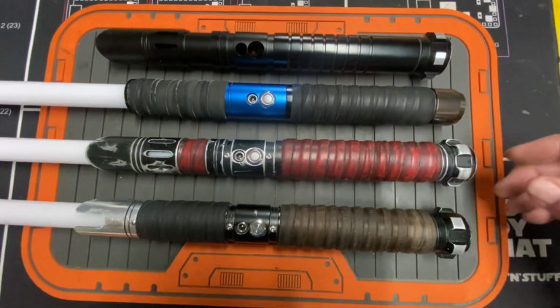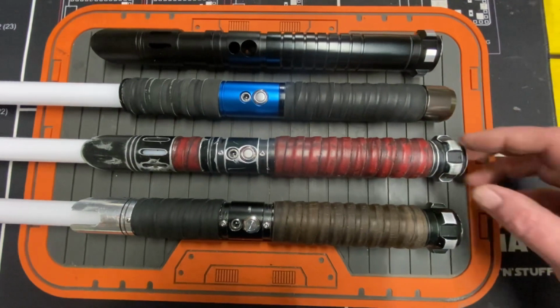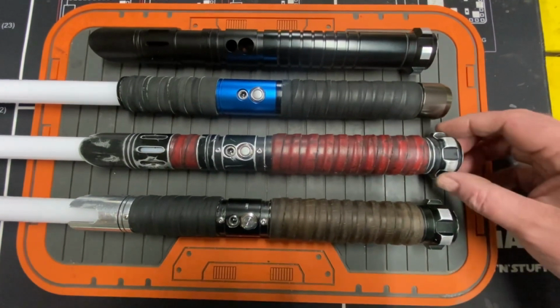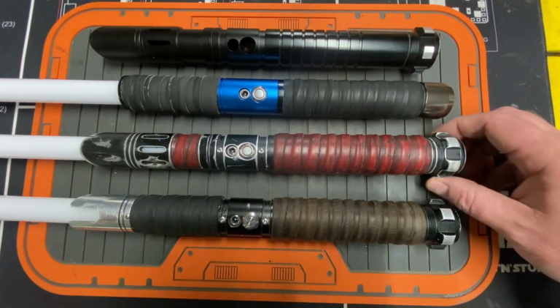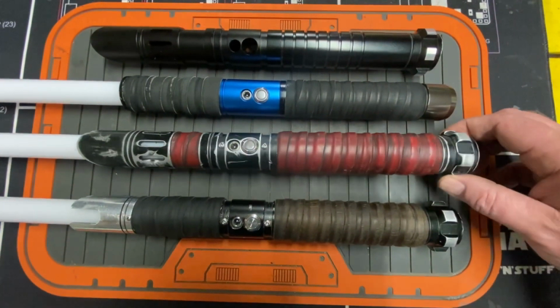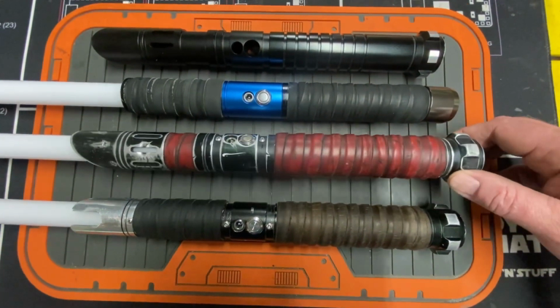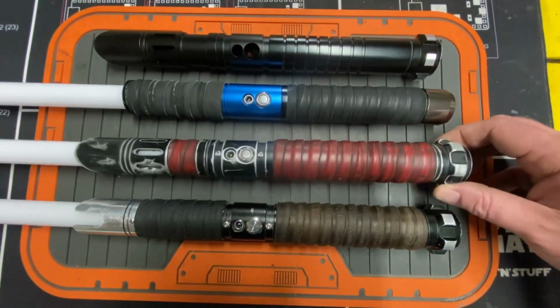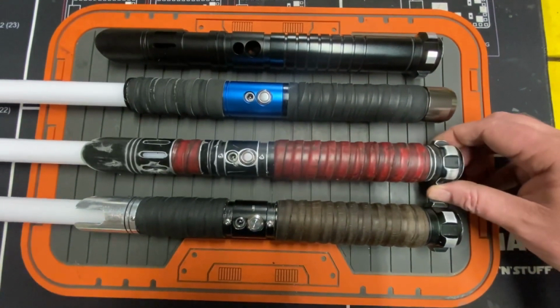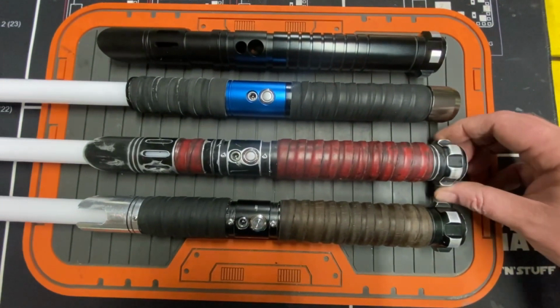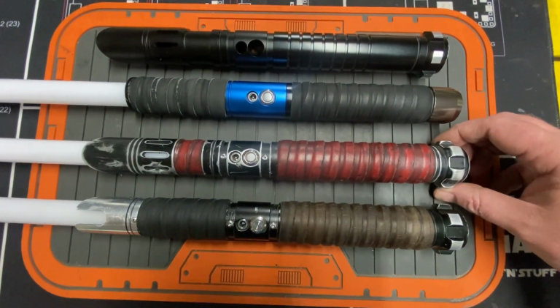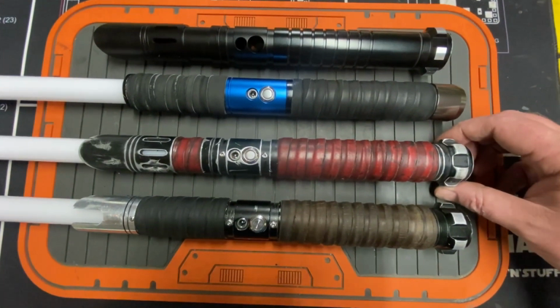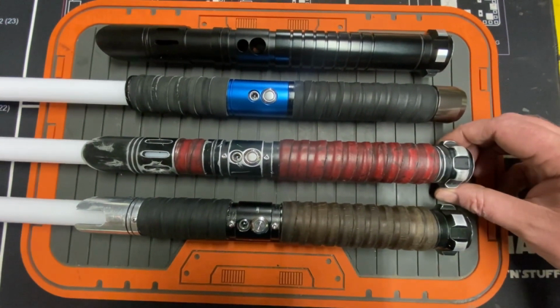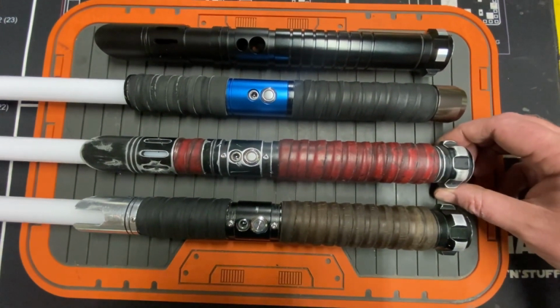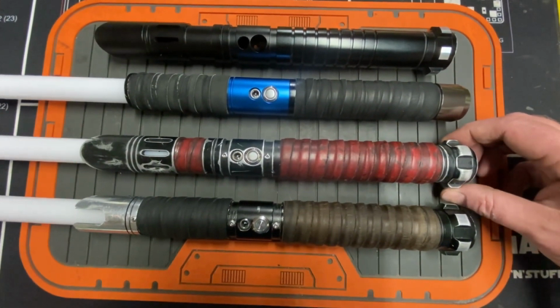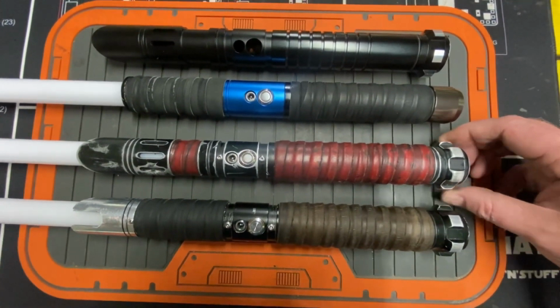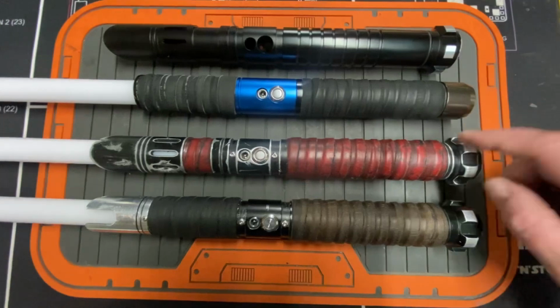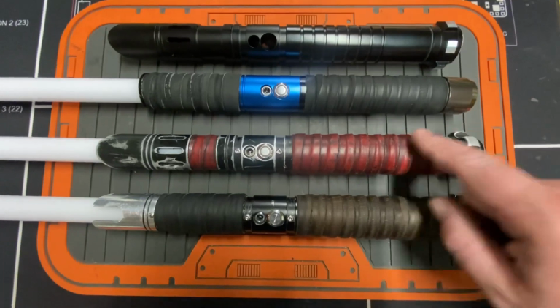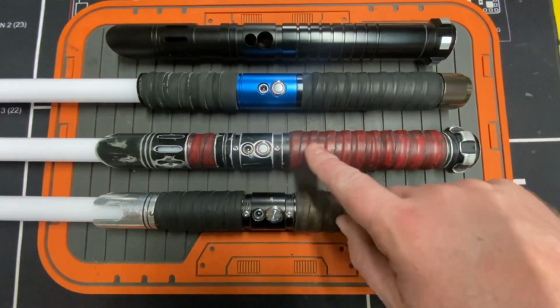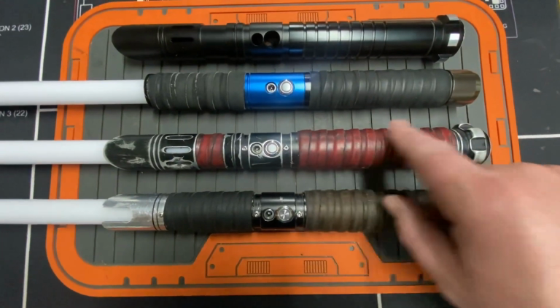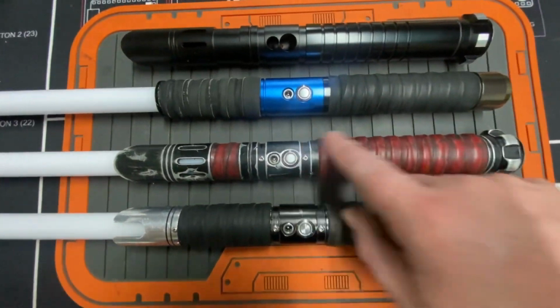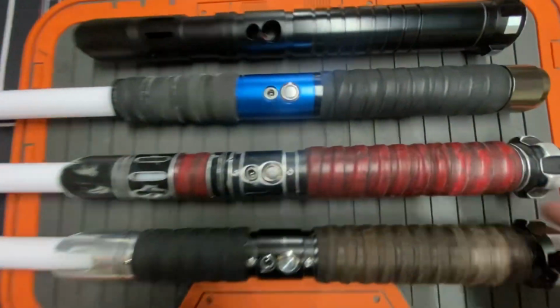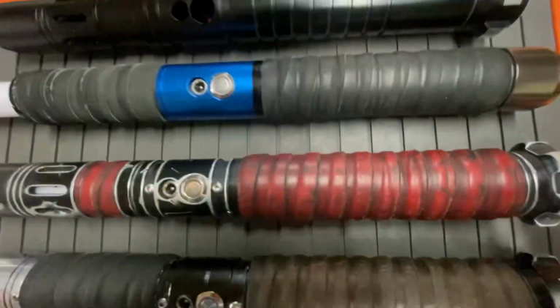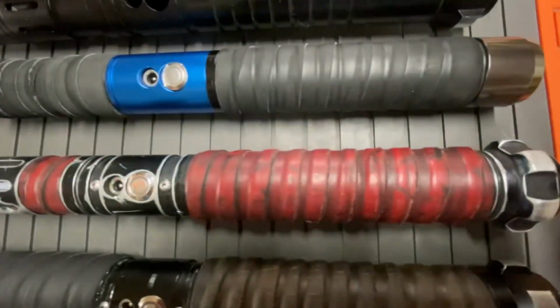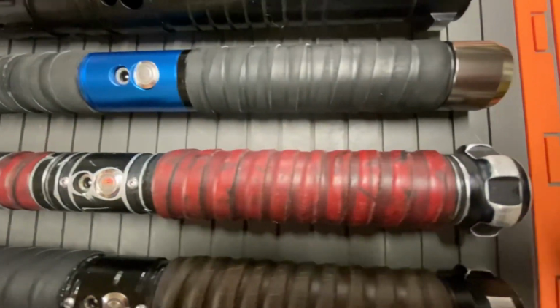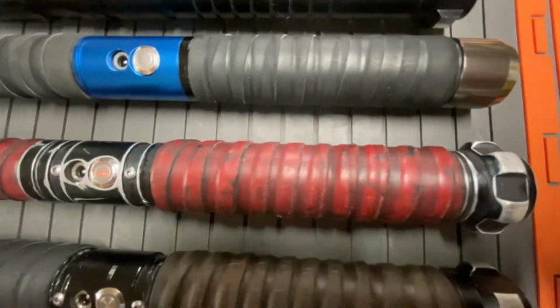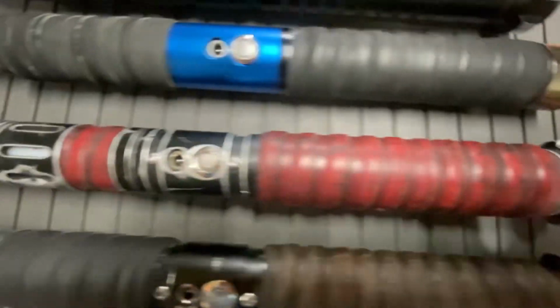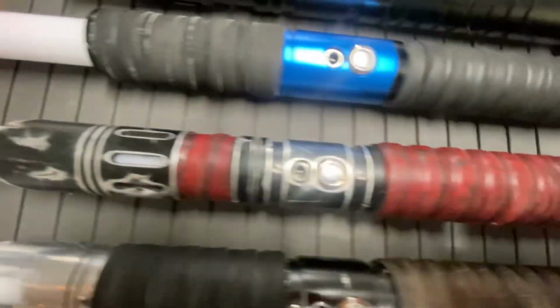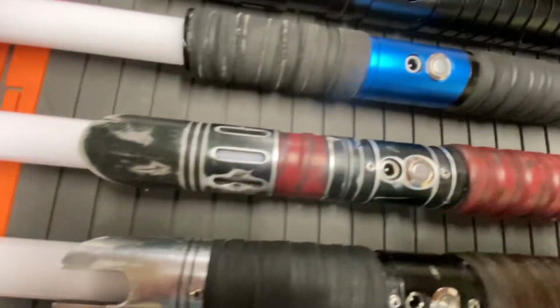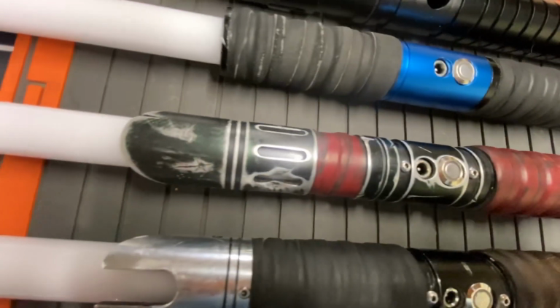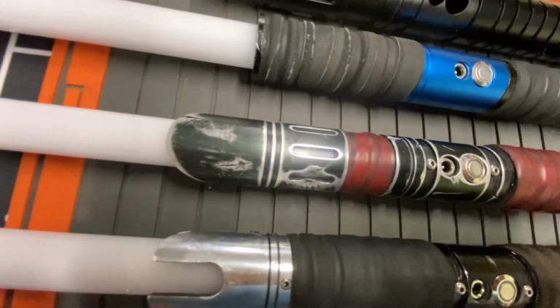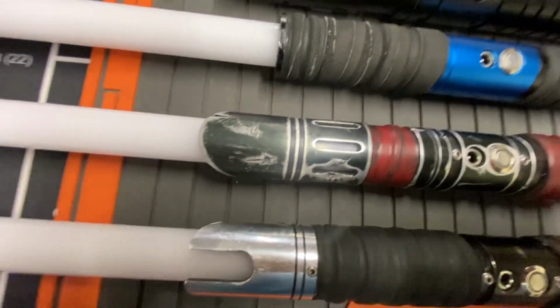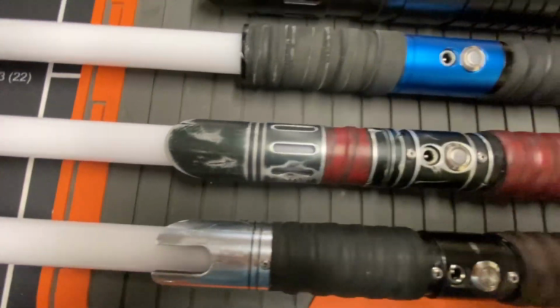And then I got this OG Spectre from, like, my second Sabre, I guess, and it's got the weathering job on the red leather, battle damage, and all that.